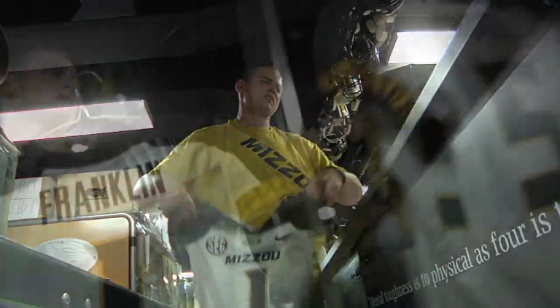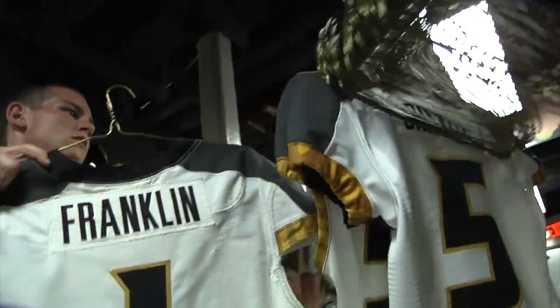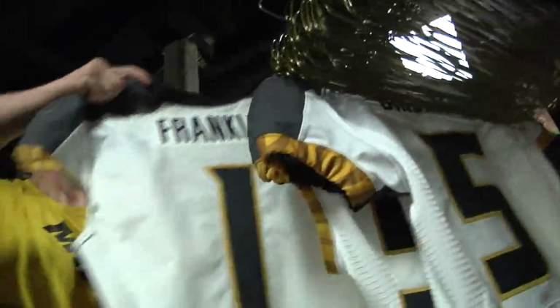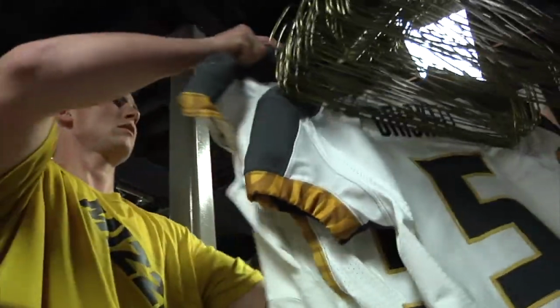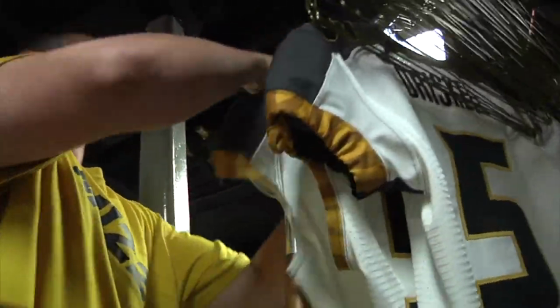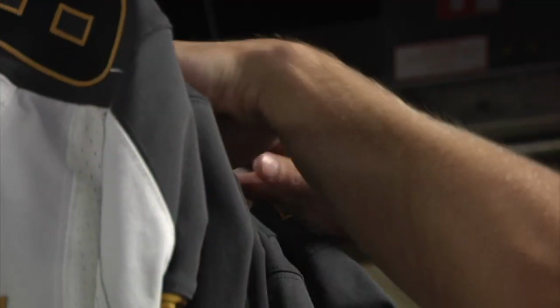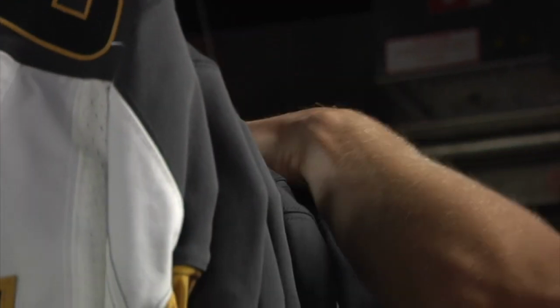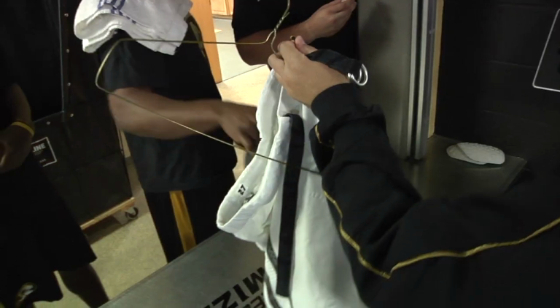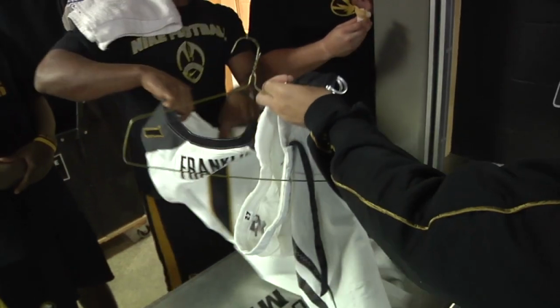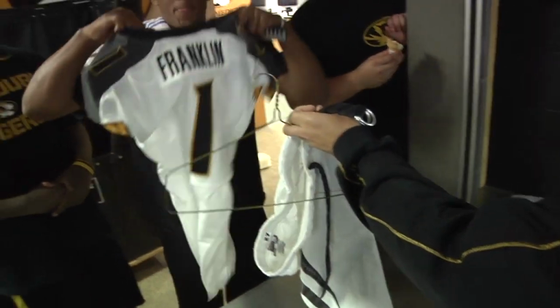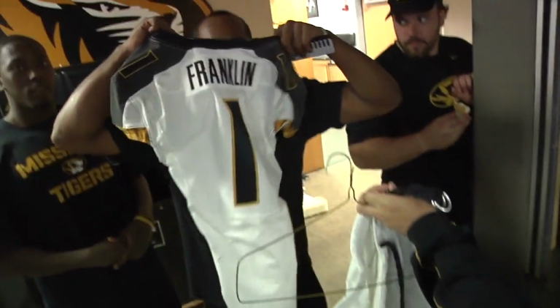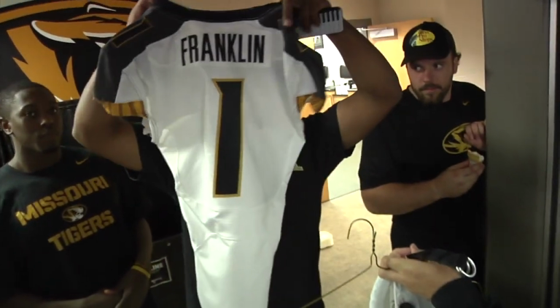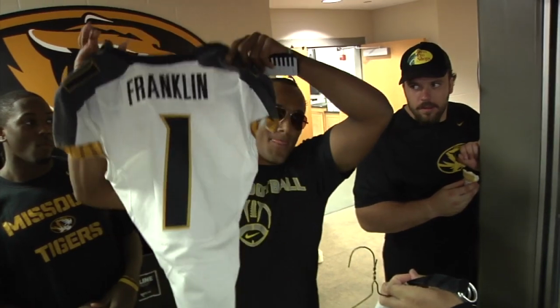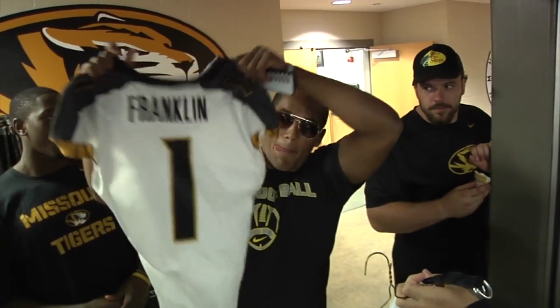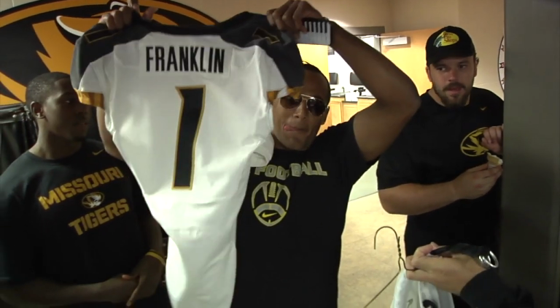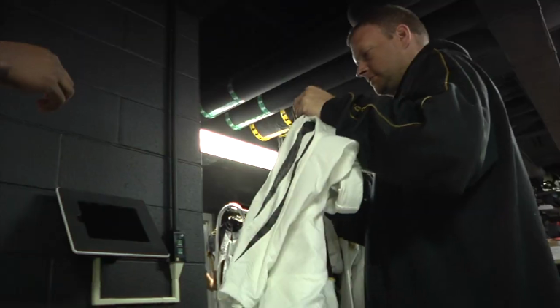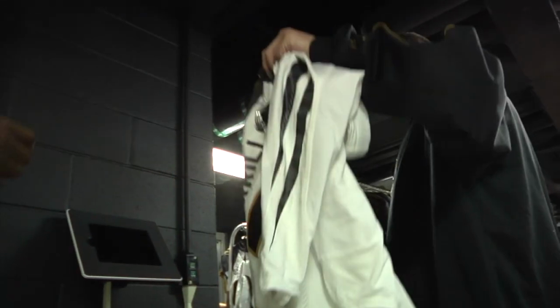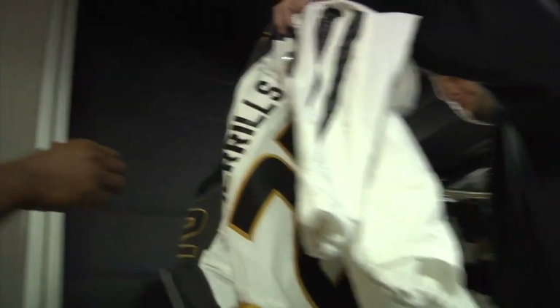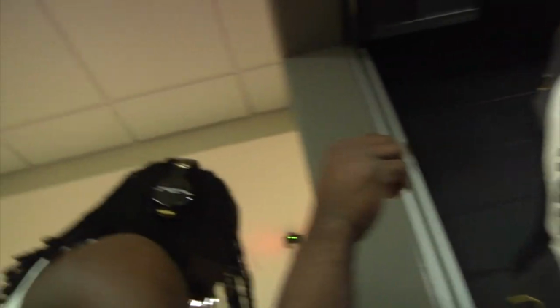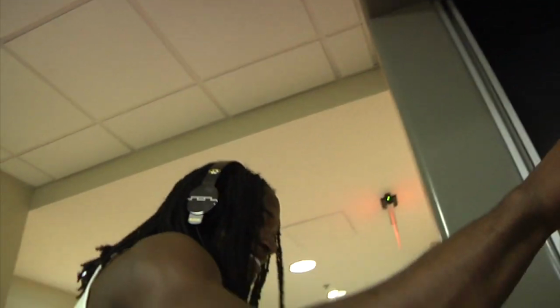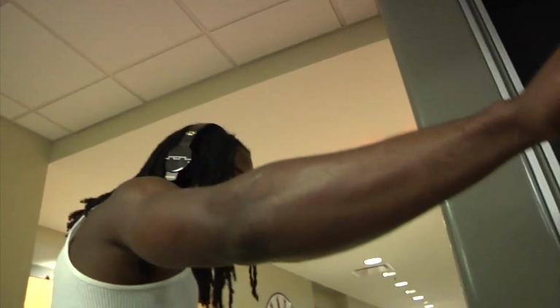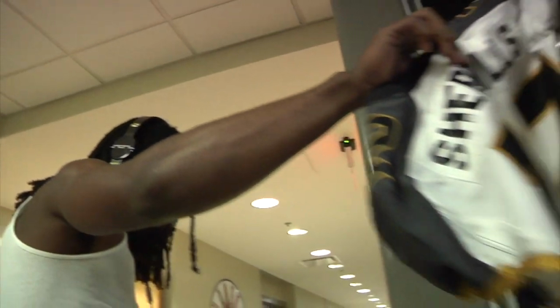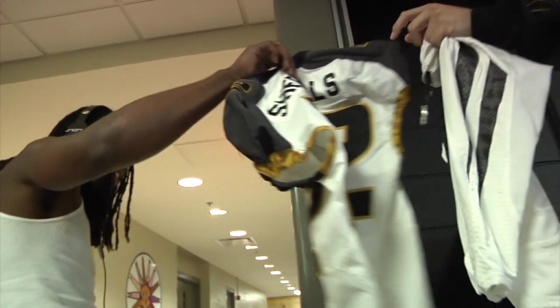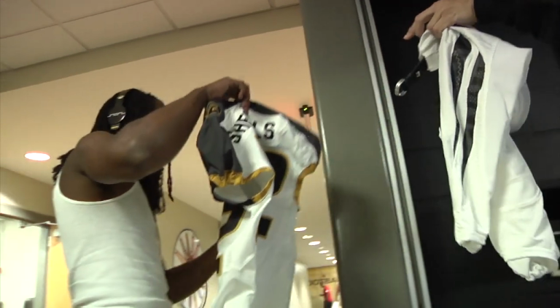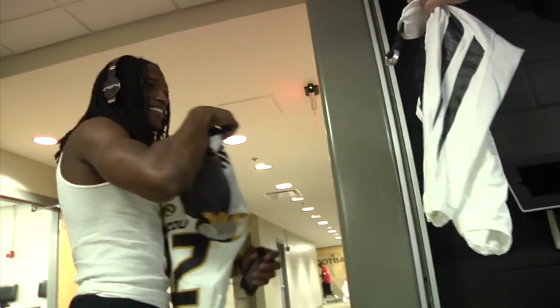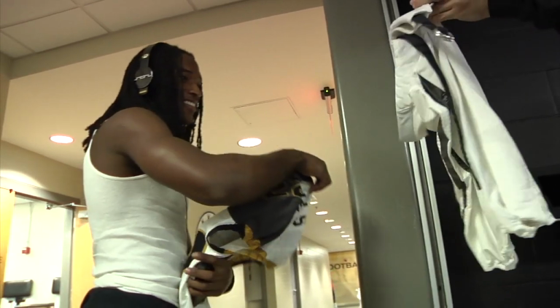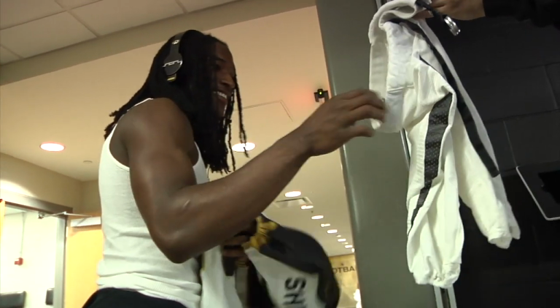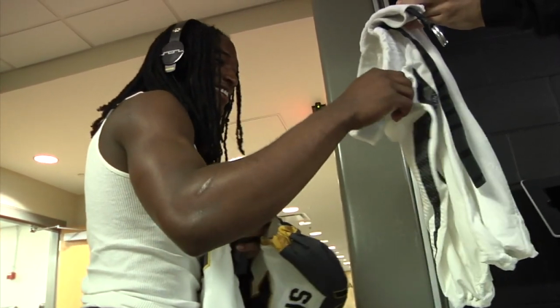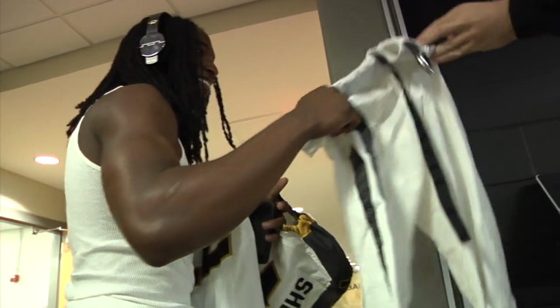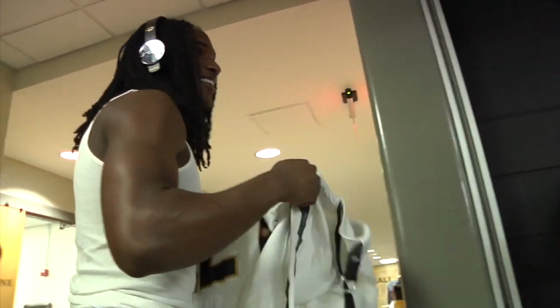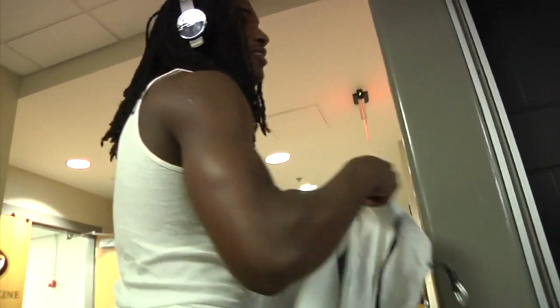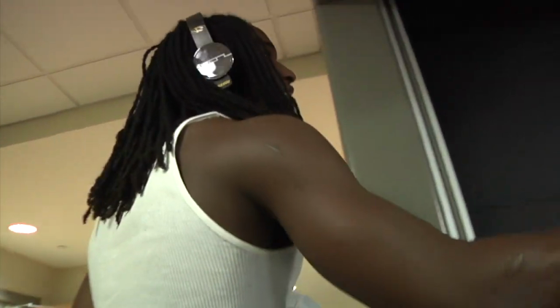Those jerseys are washed and hung, arranged in order so players can pick them up about an hour before the first photo is snapped — a huge moment for freshmen like Anthony Sherrills as they see their Mizzou jersey for the very first time.